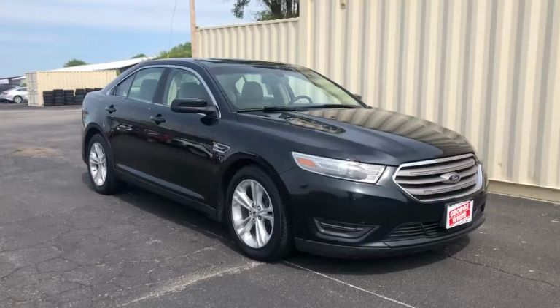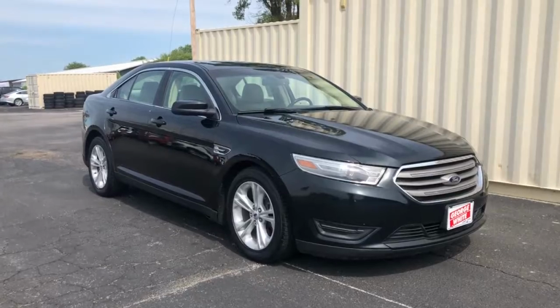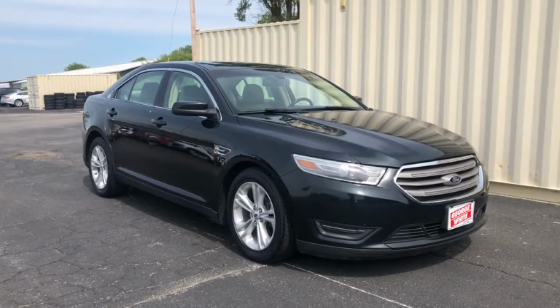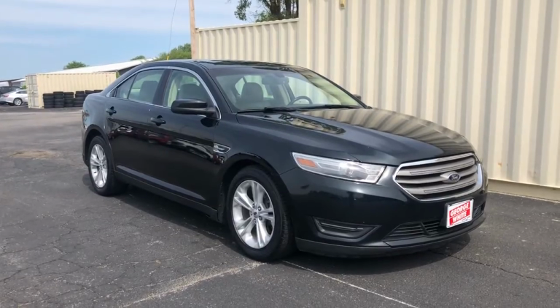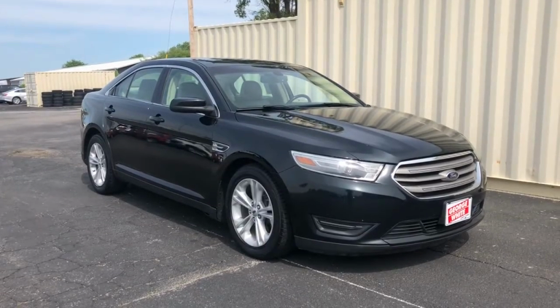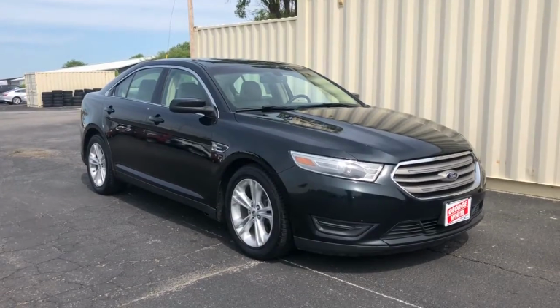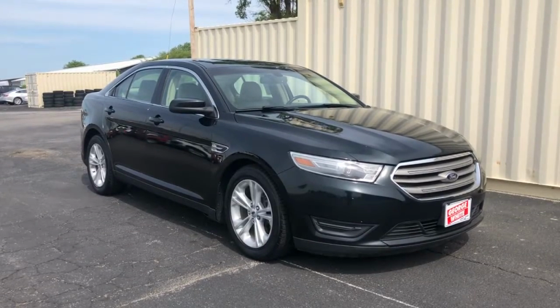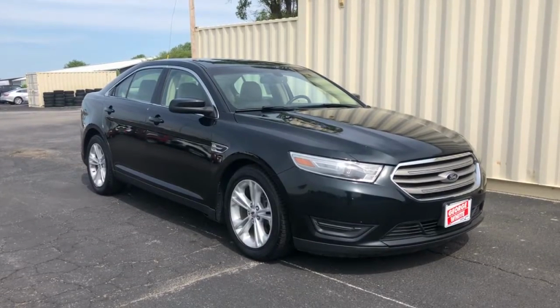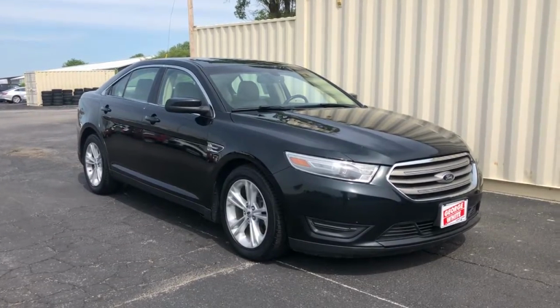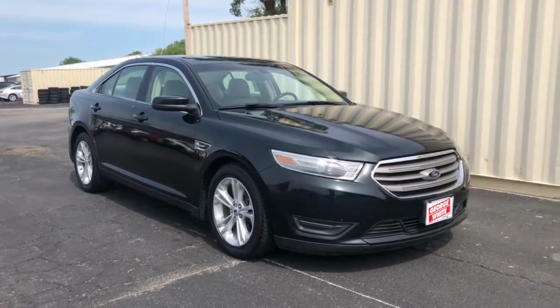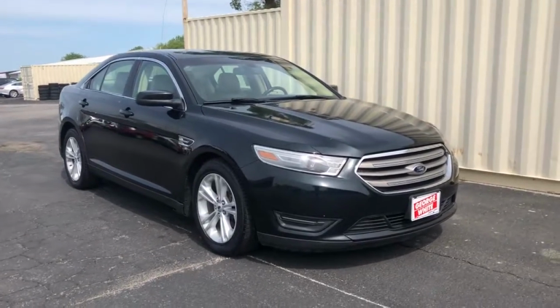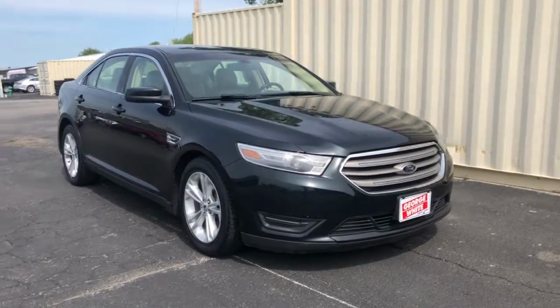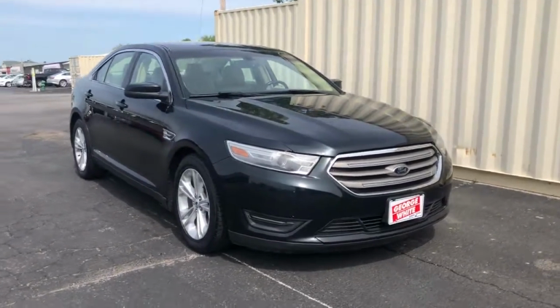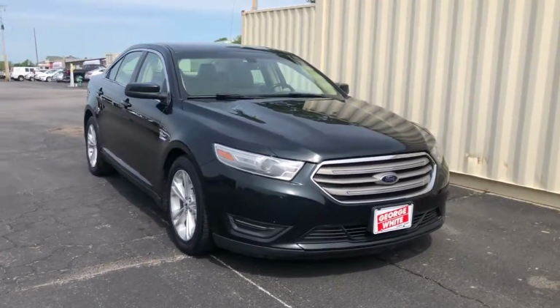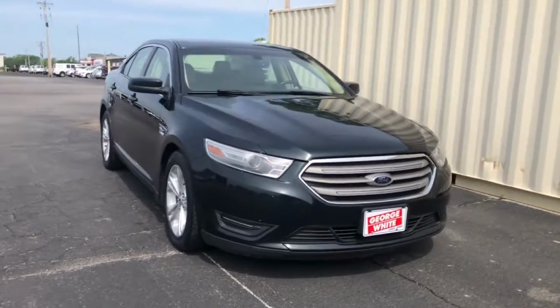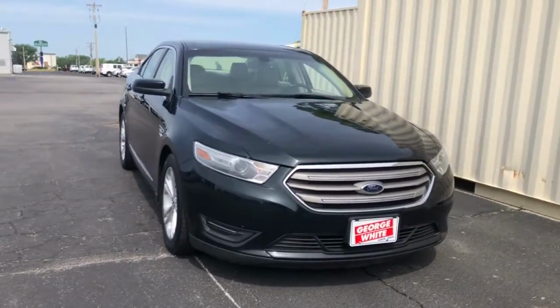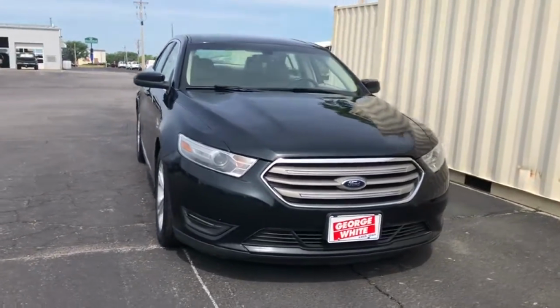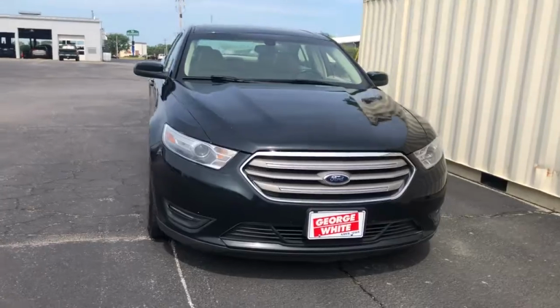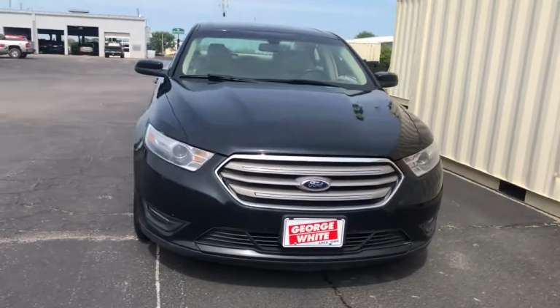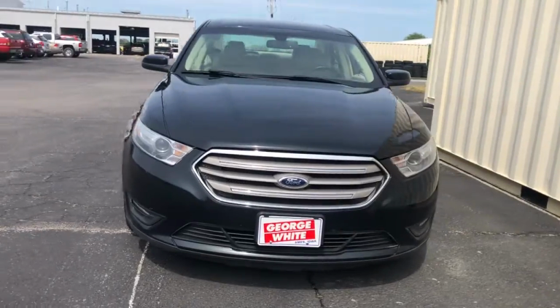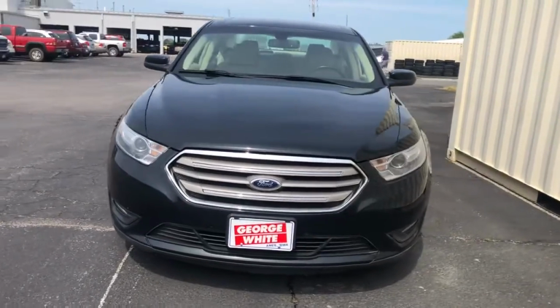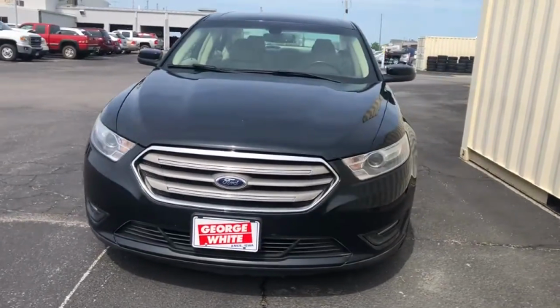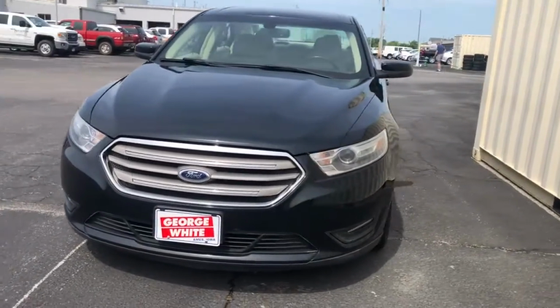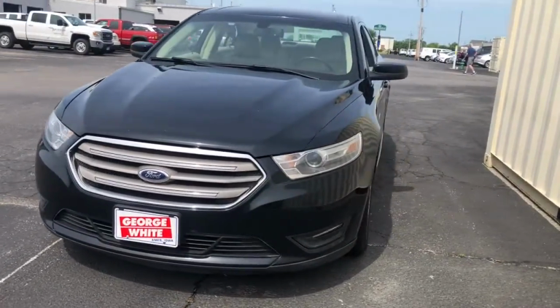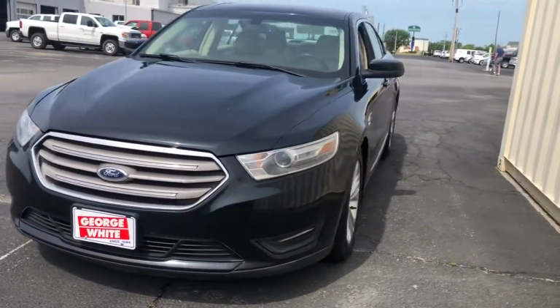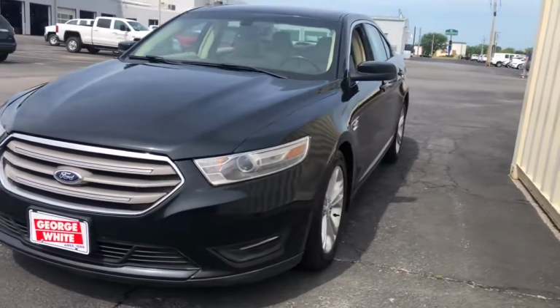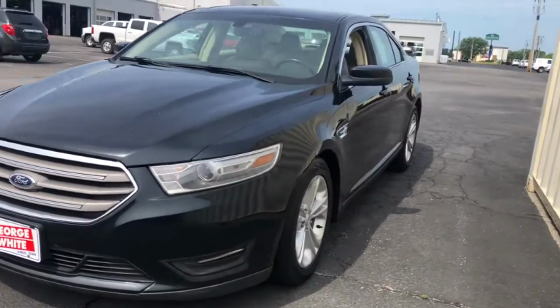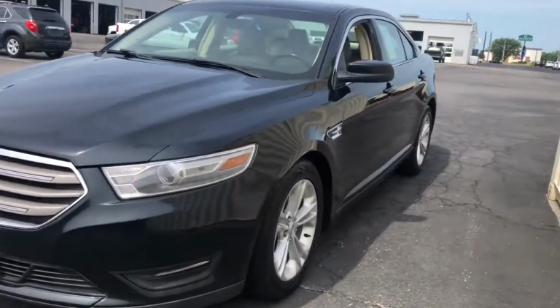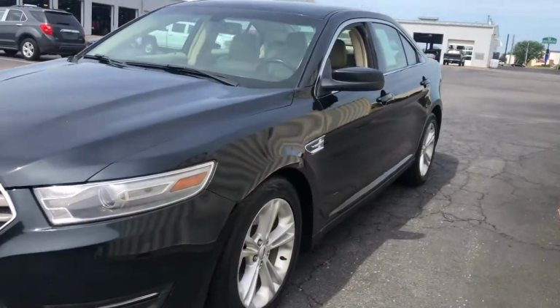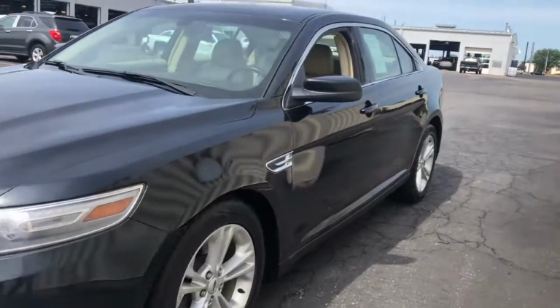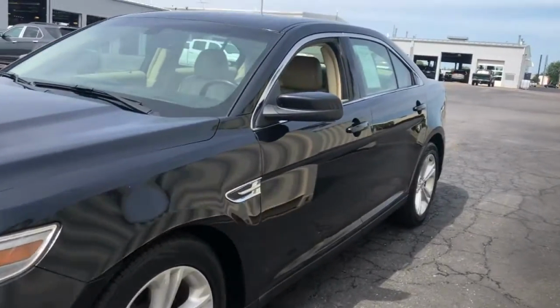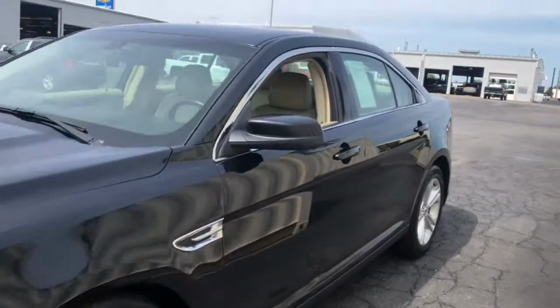Take a moment to check out the 2014 Ford Taurus. With less than 200,000 miles on the odometer, this vehicle stands out from the rest.